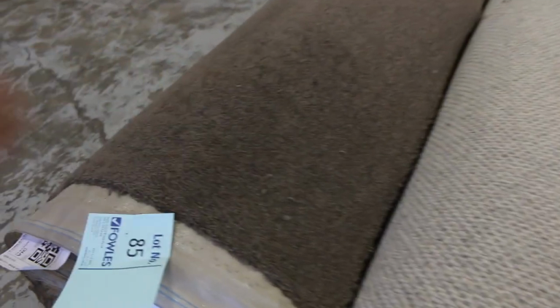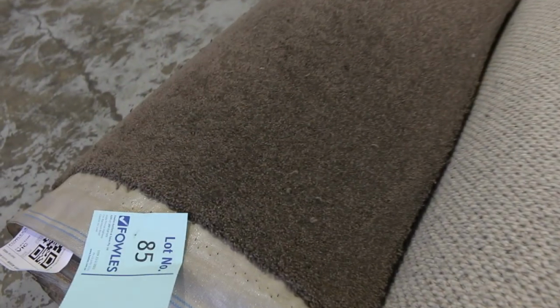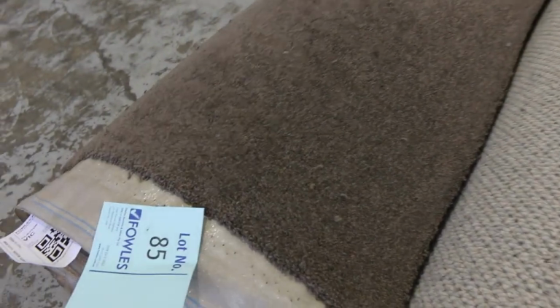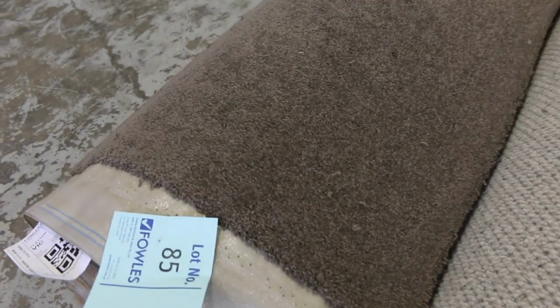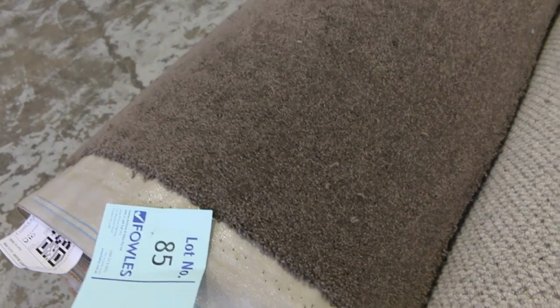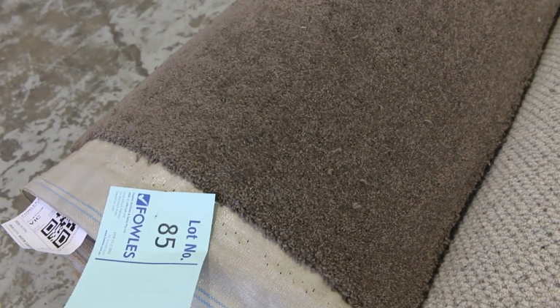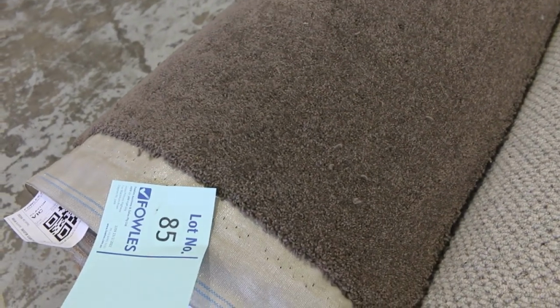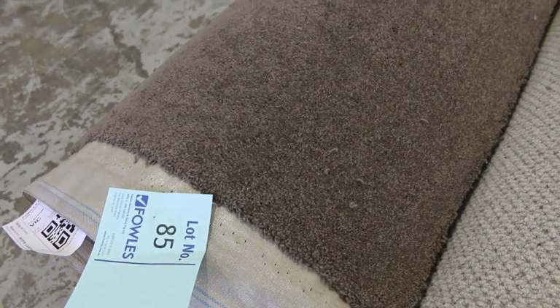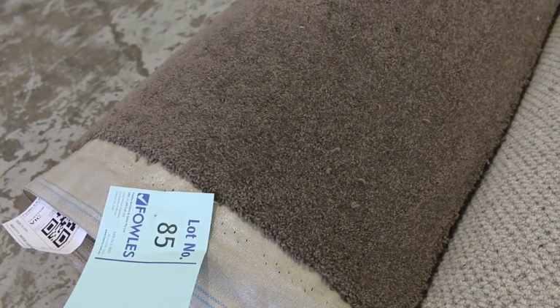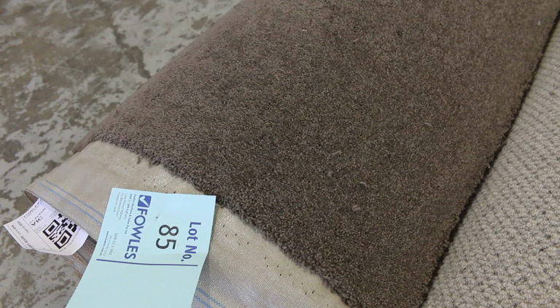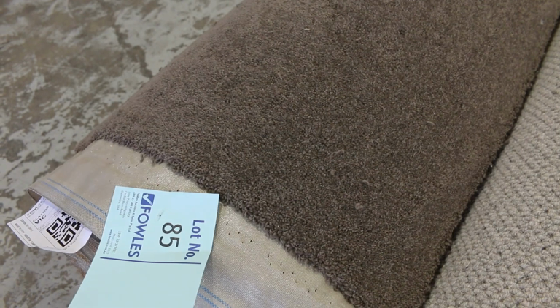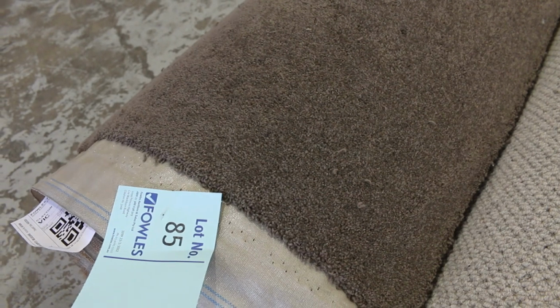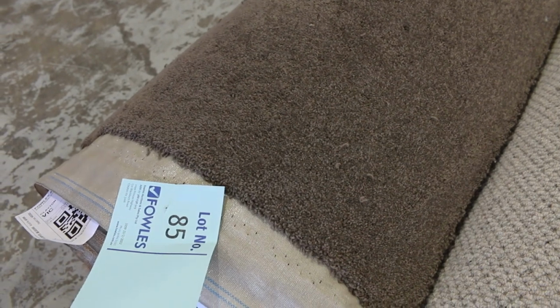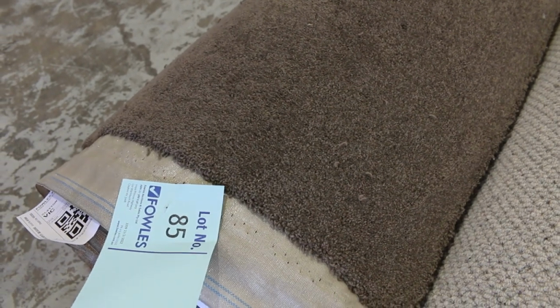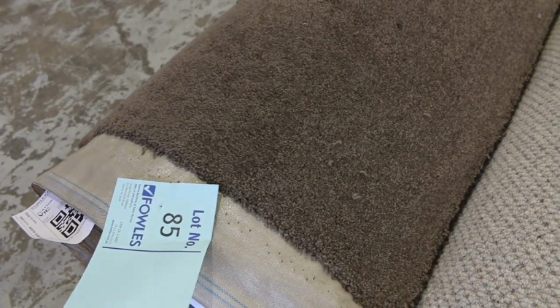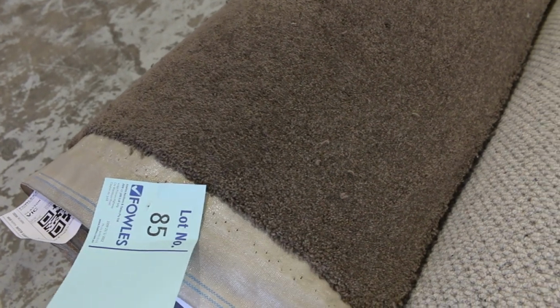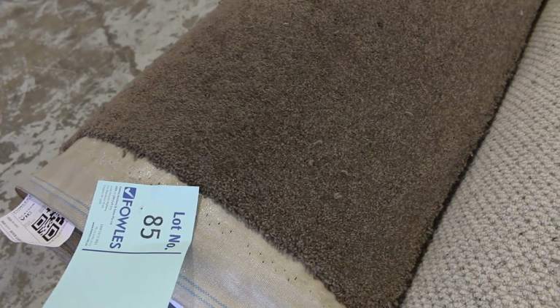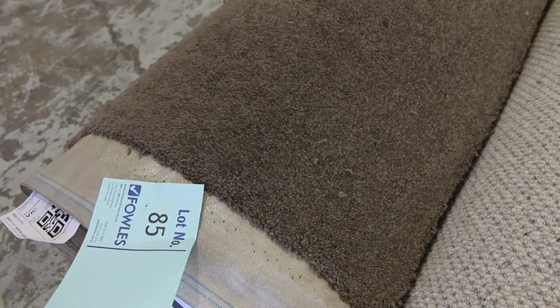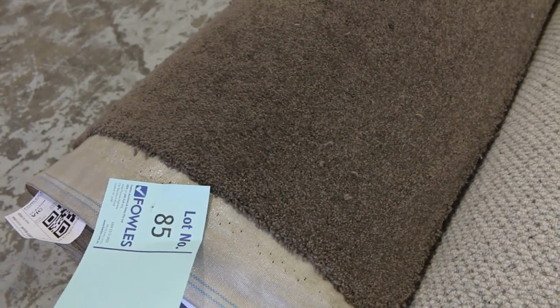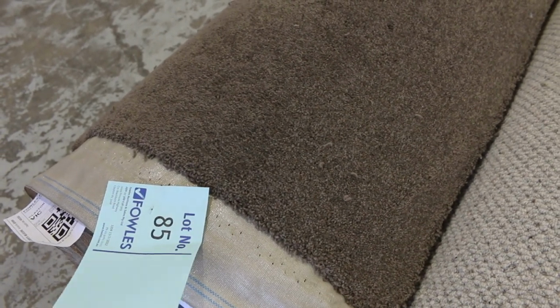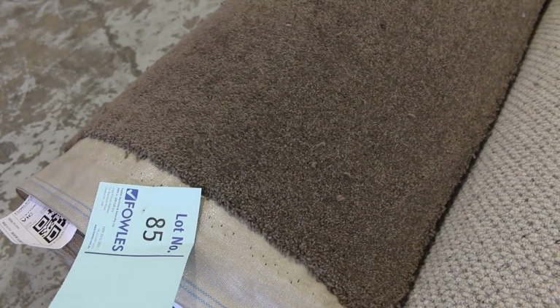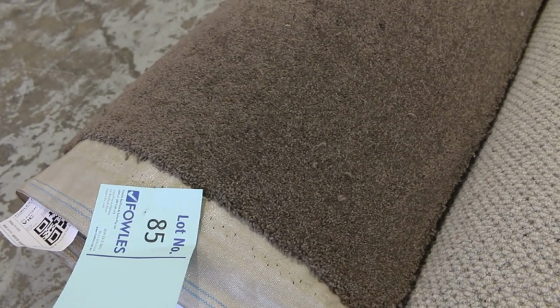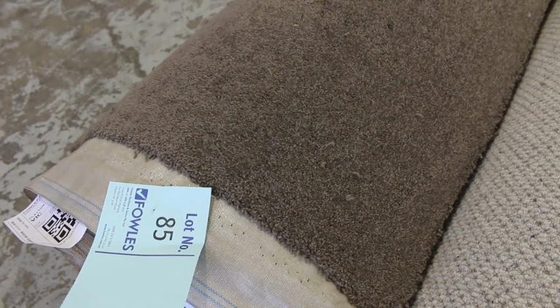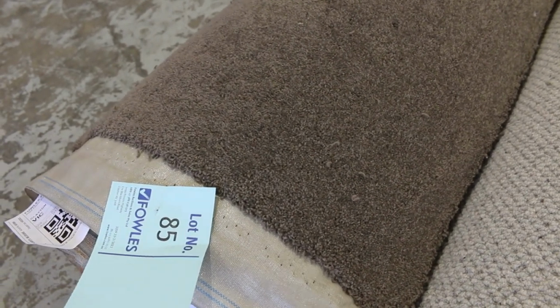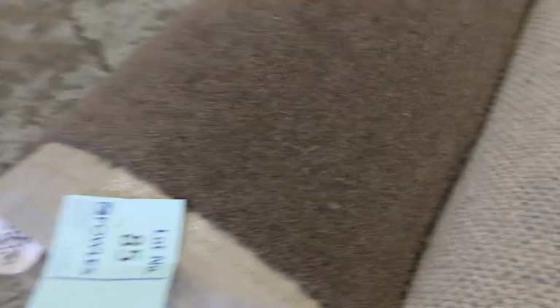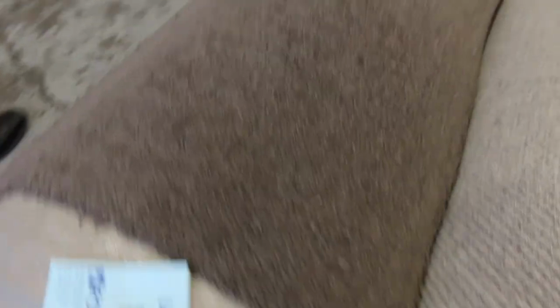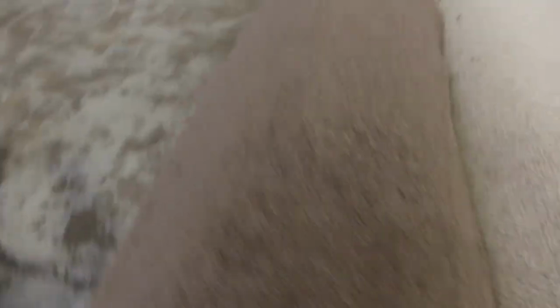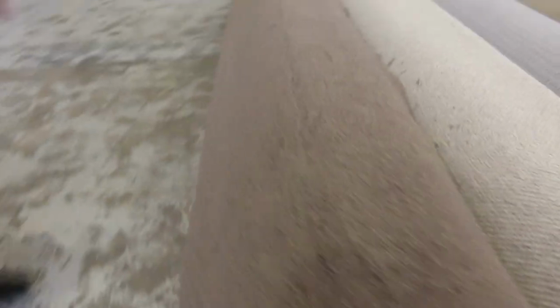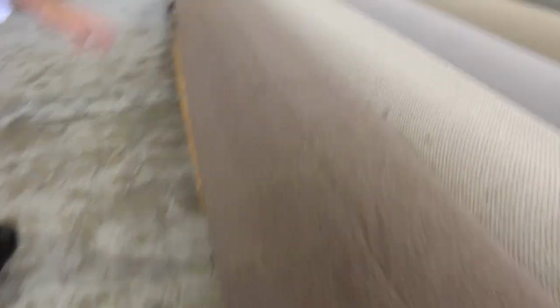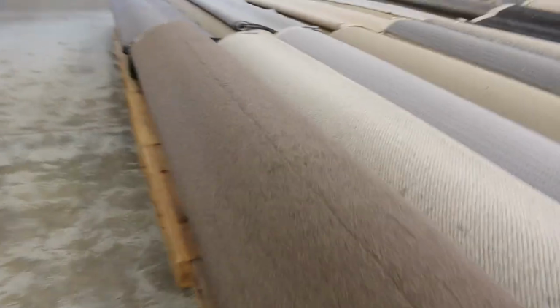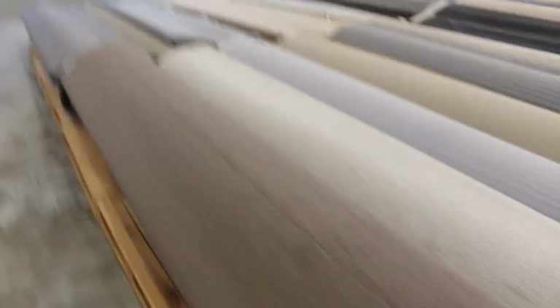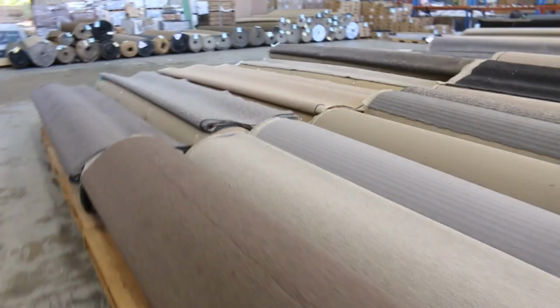Lot number 85 is a nice looking wool twist pile — good thick pile again. That's a good sized roll, up to around 15.4 metres. Beautiful looking carpet. Pick it up for under half price.